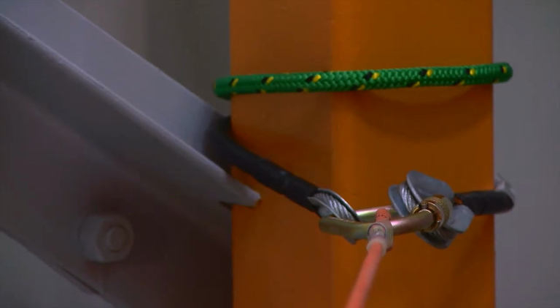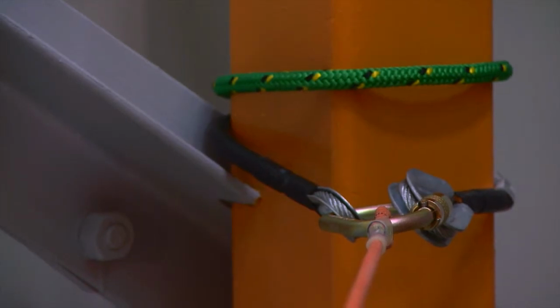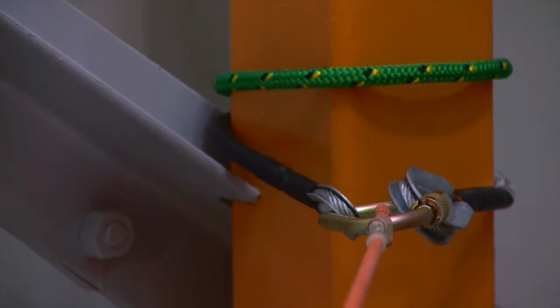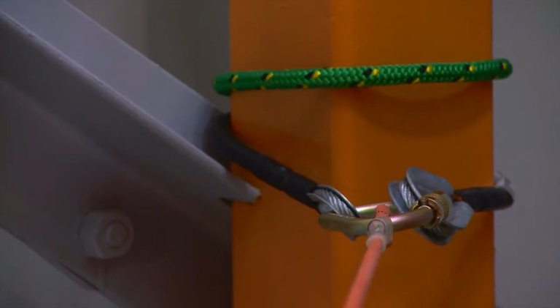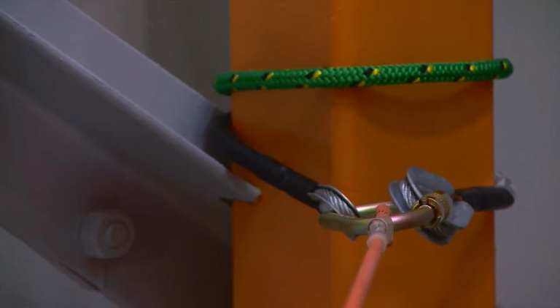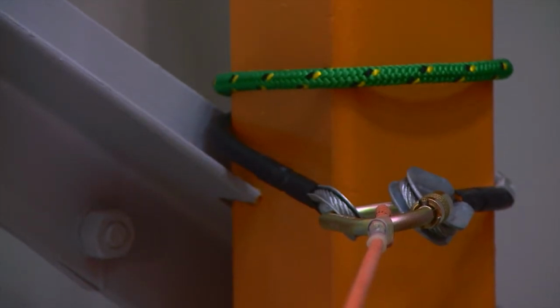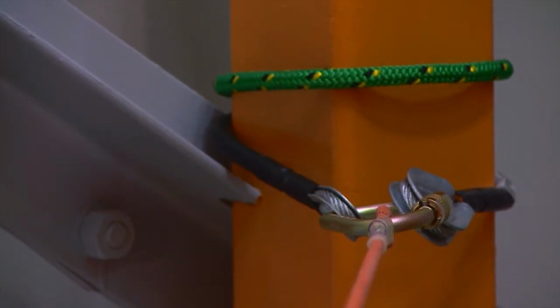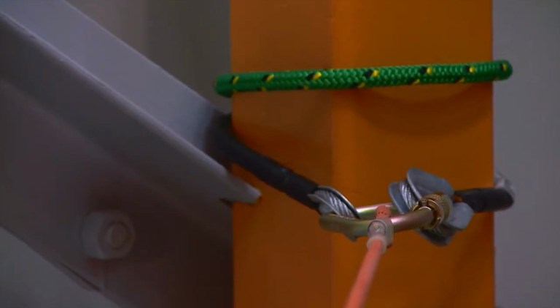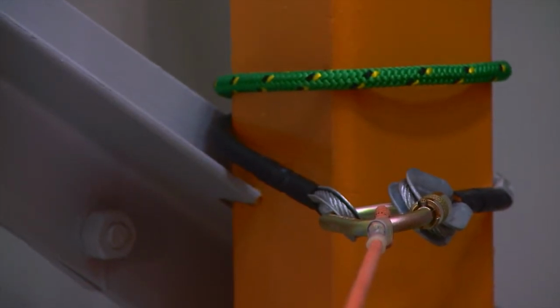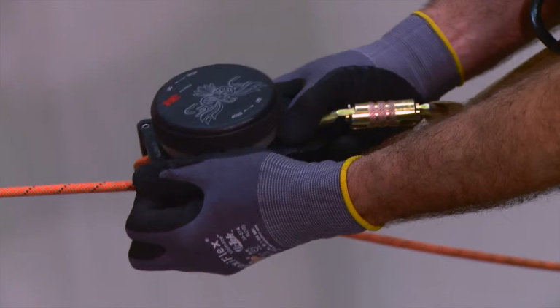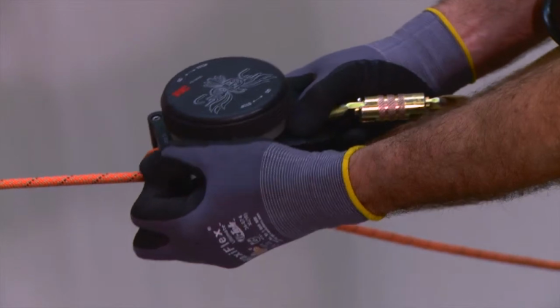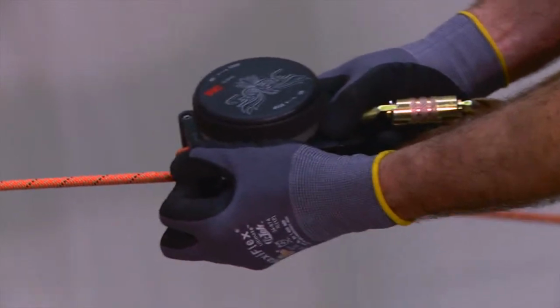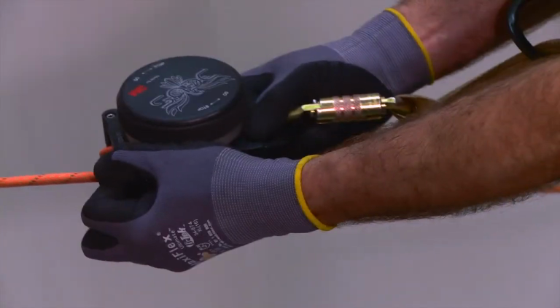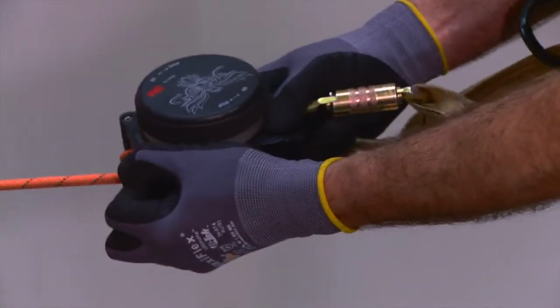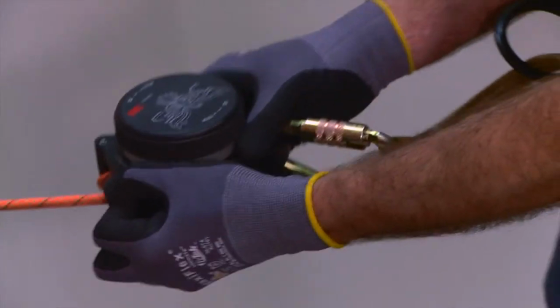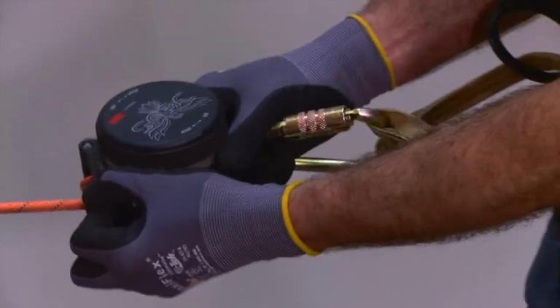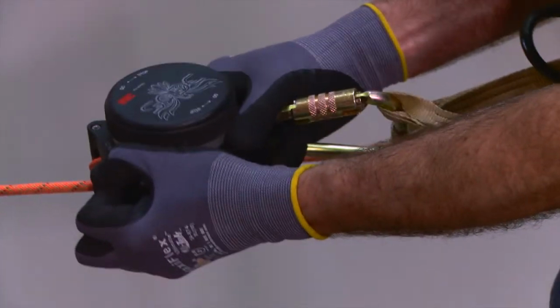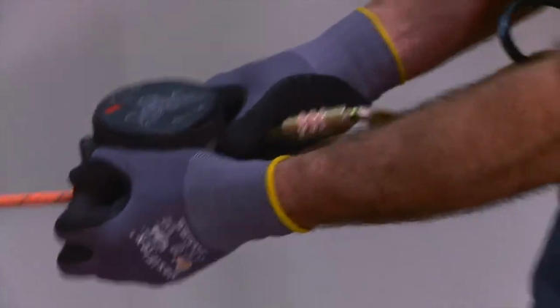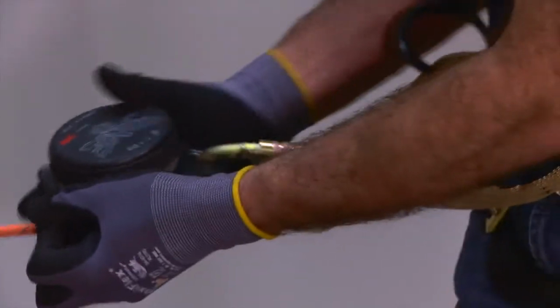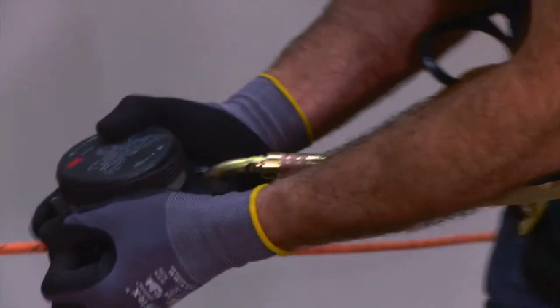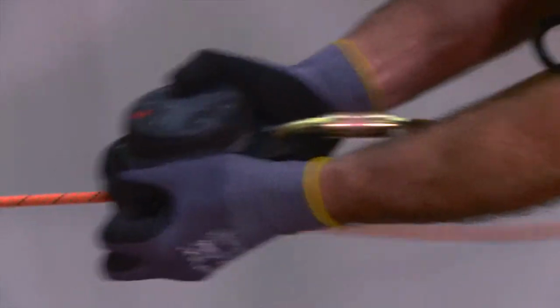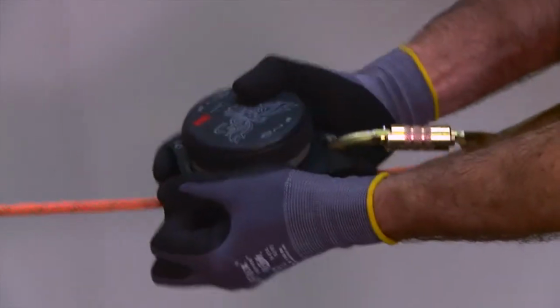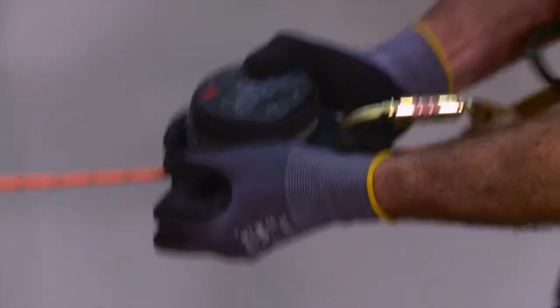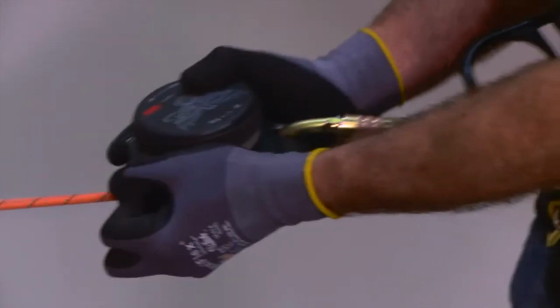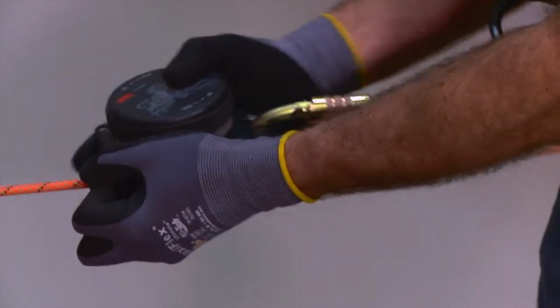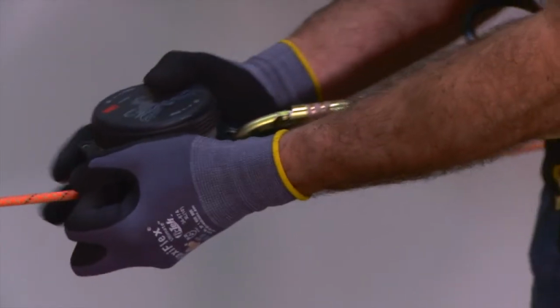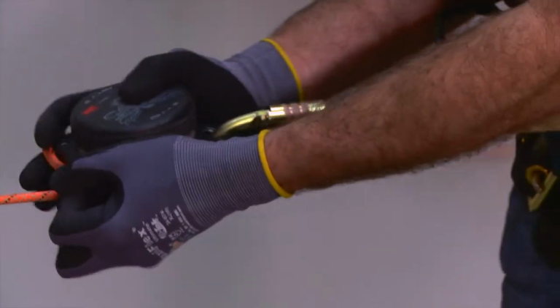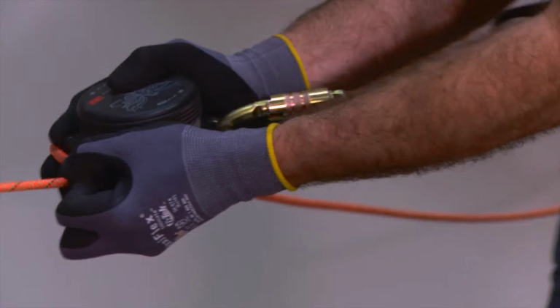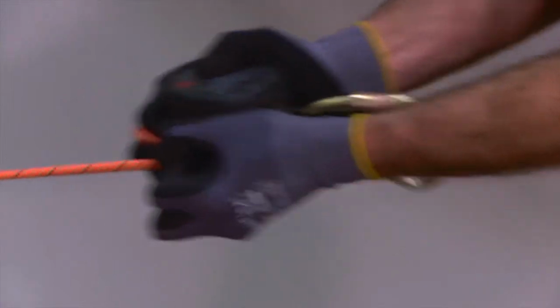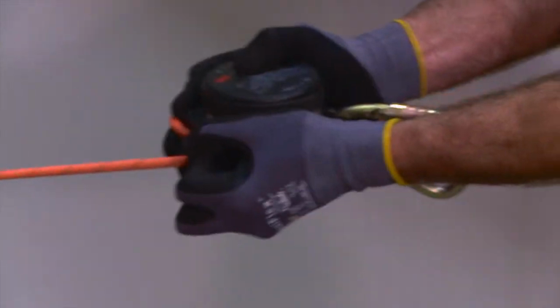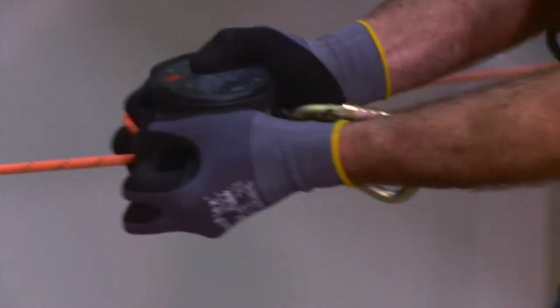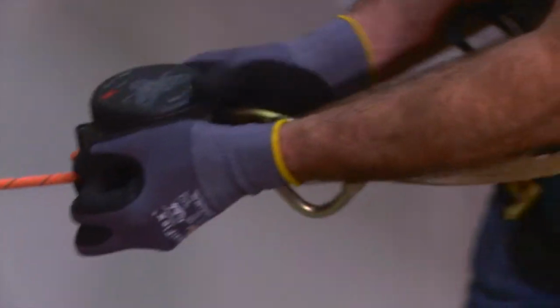Connect one end of the rope to a suitable anchor point. With the control dial in the go position, manually pull rope through the device to establish a safe working perimeter.